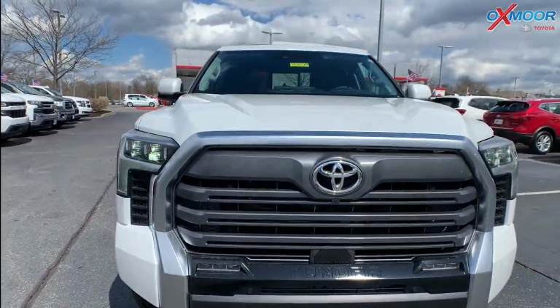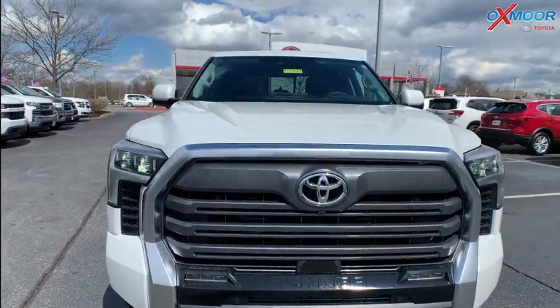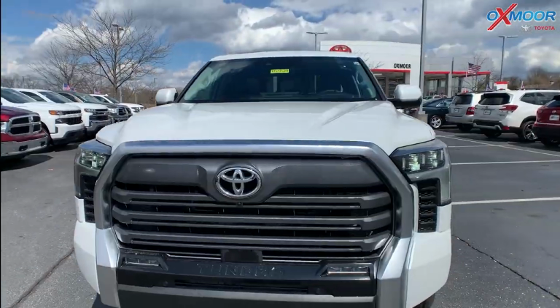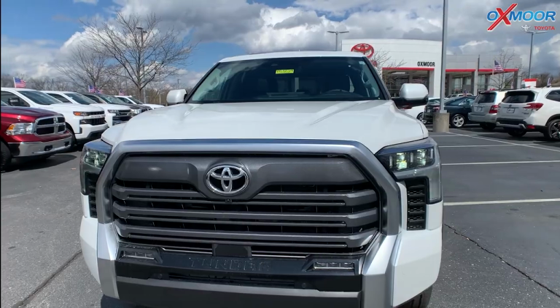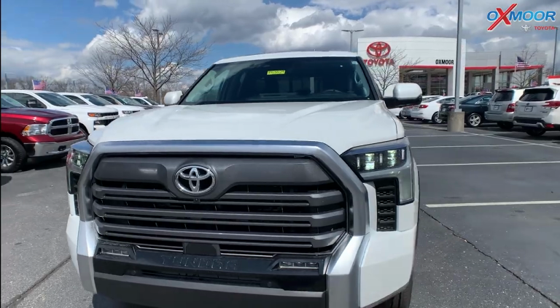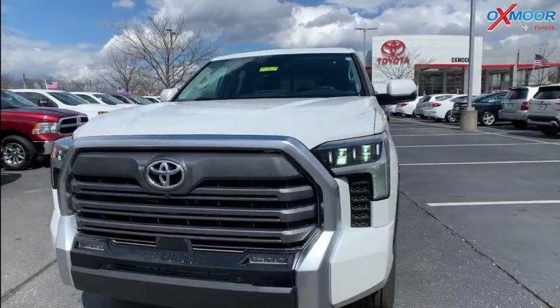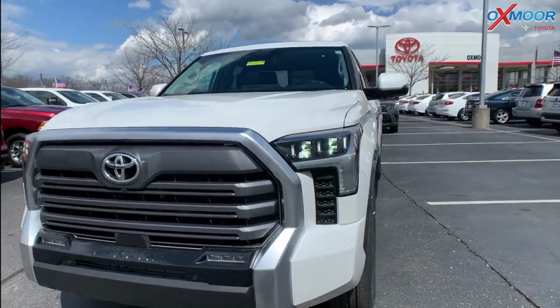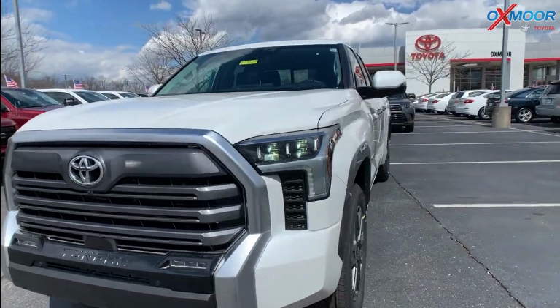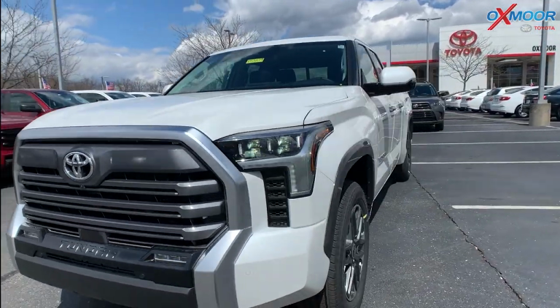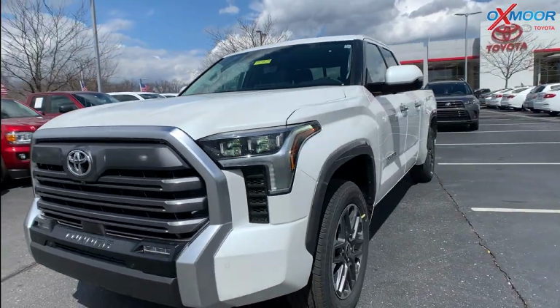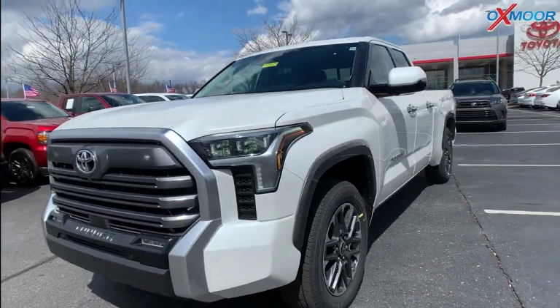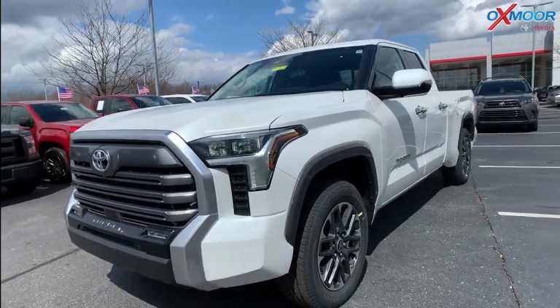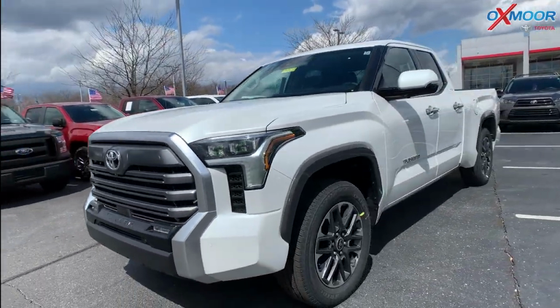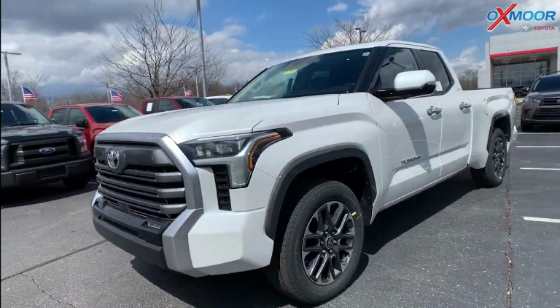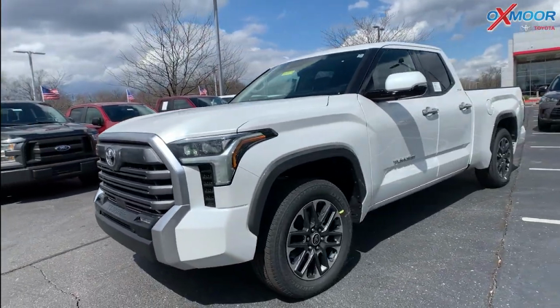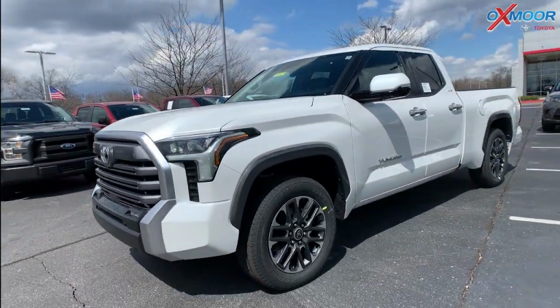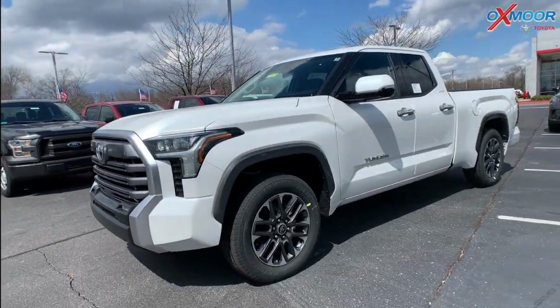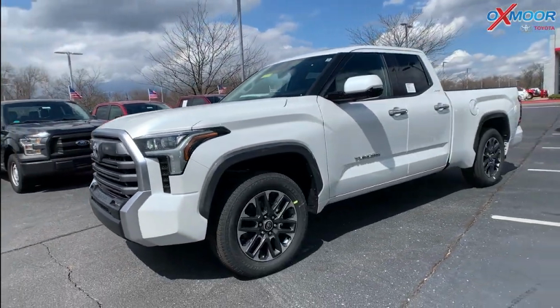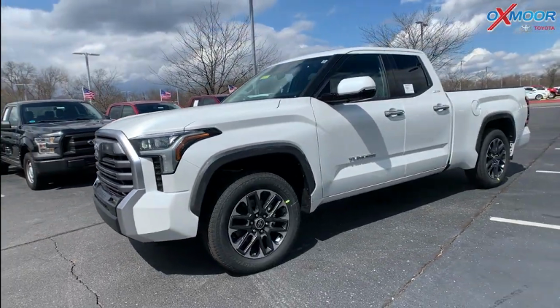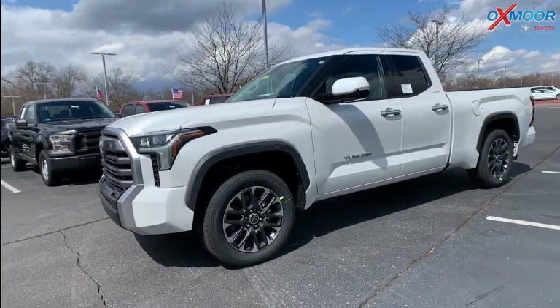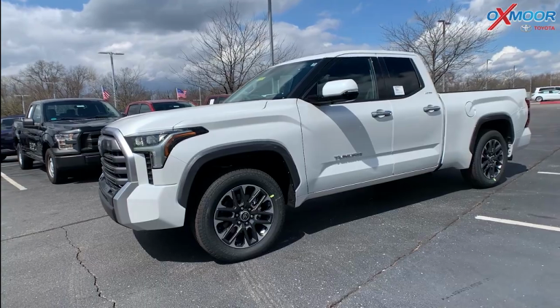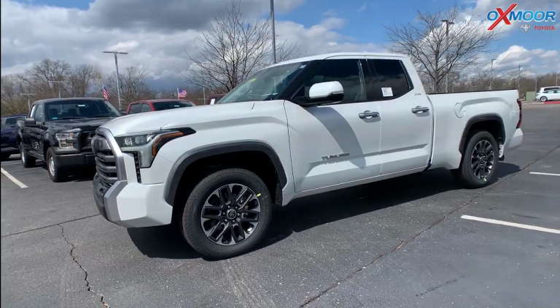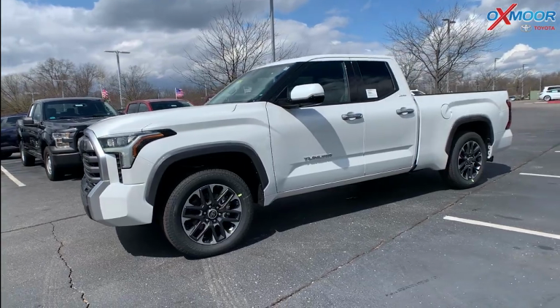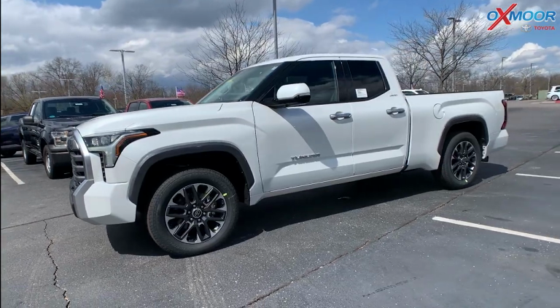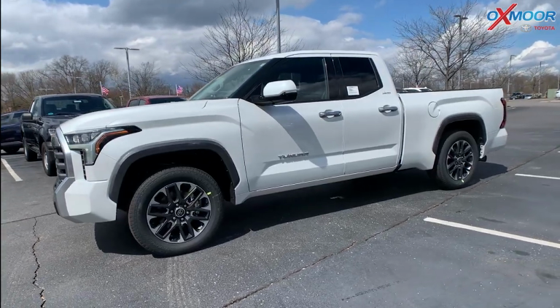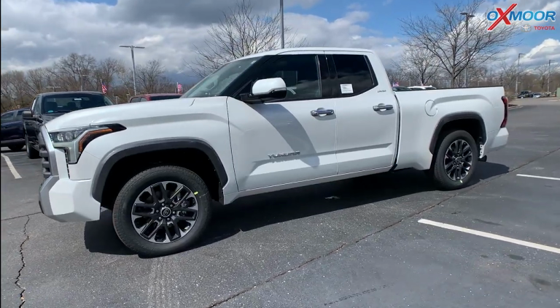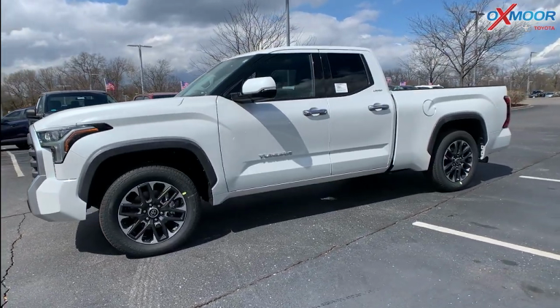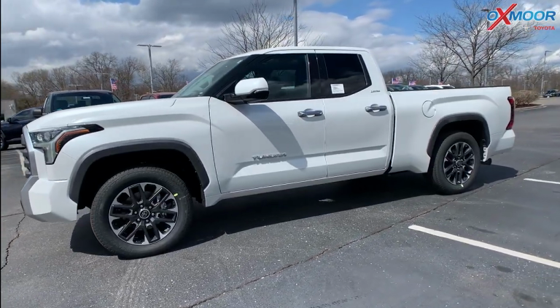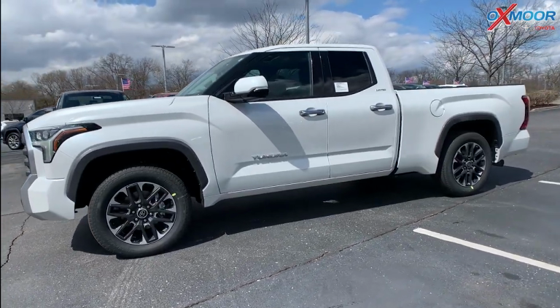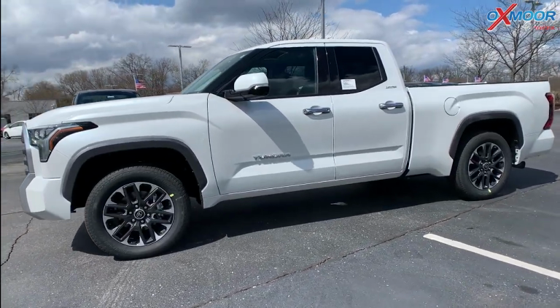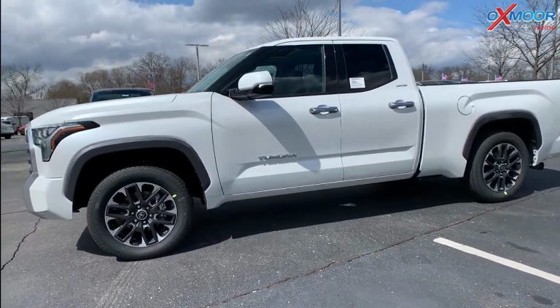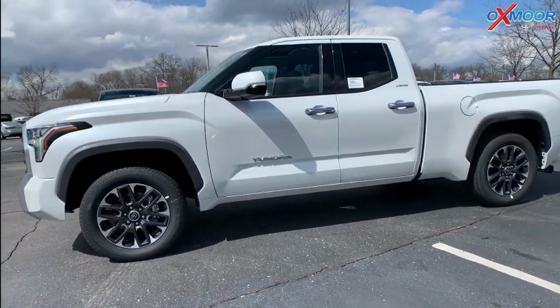For your wheels, you're going to have 20-inch alloy wheels. The exterior color is in the Blizzard Pearl — absolutely beautiful.